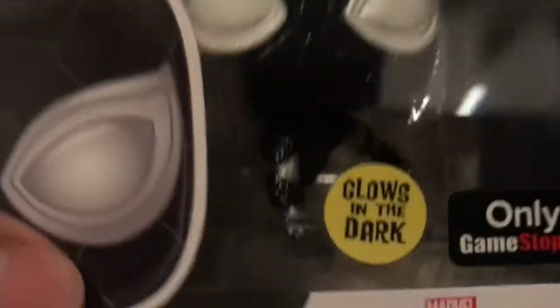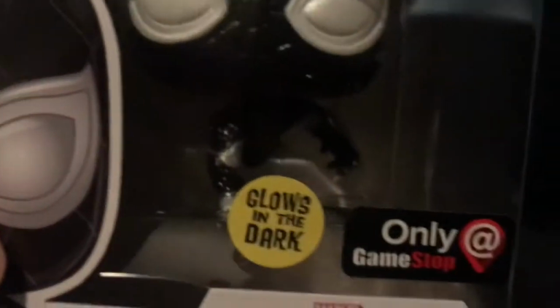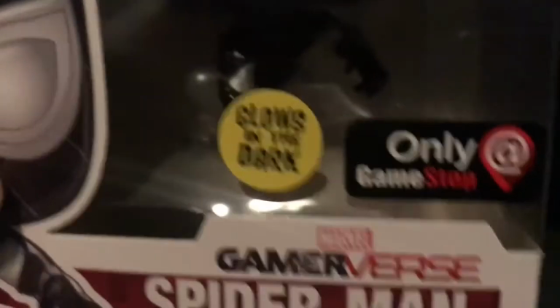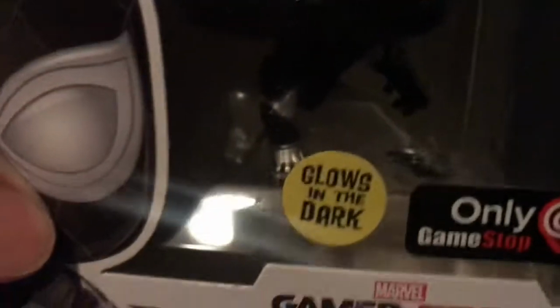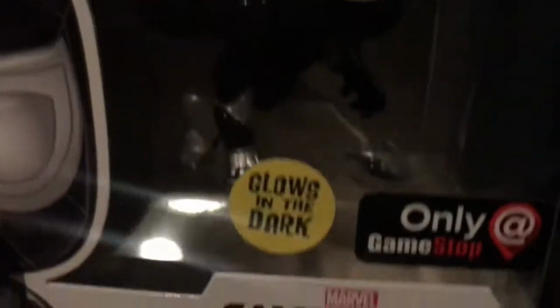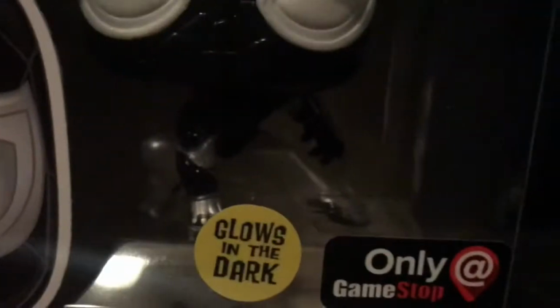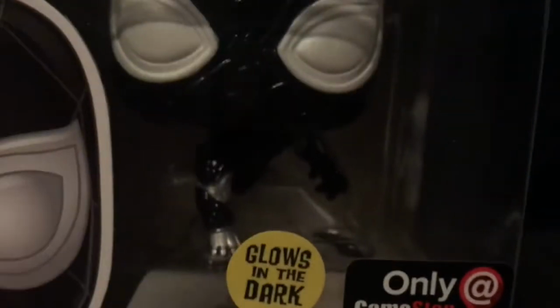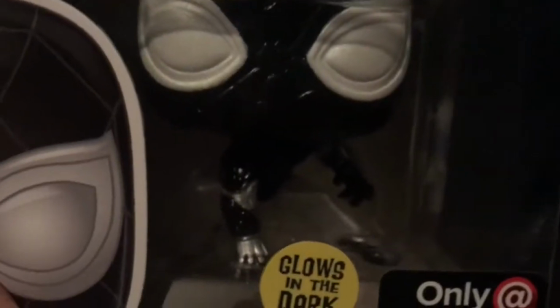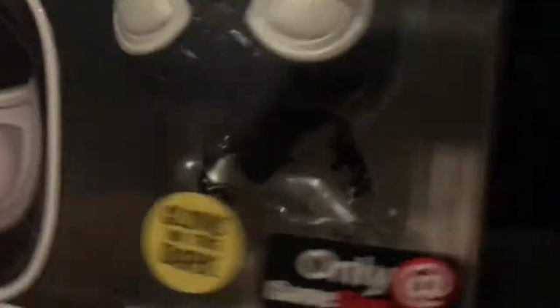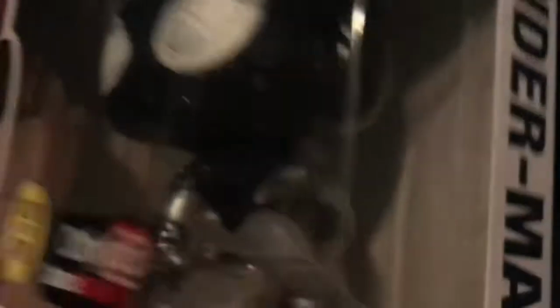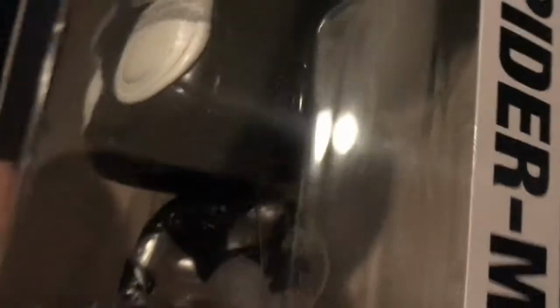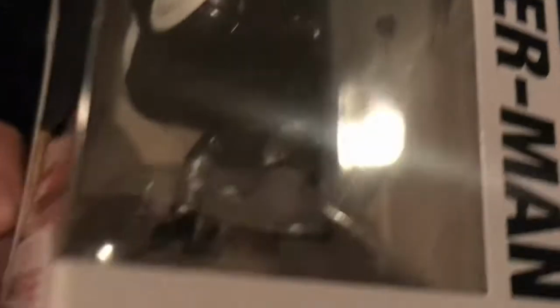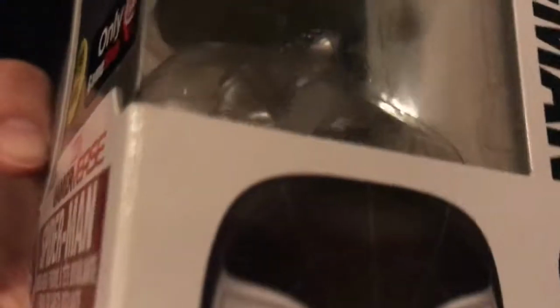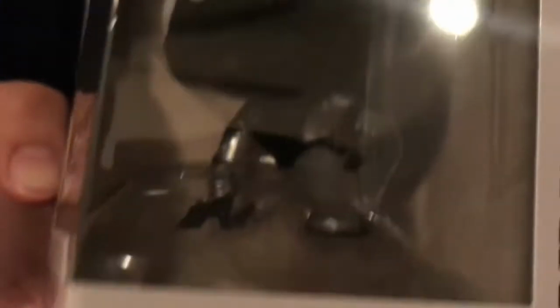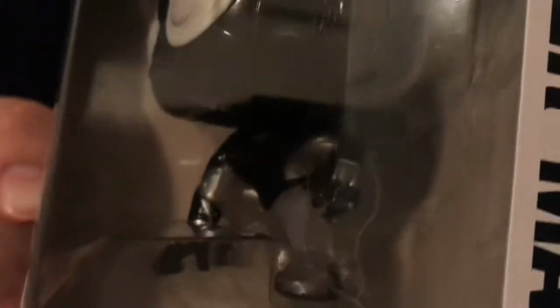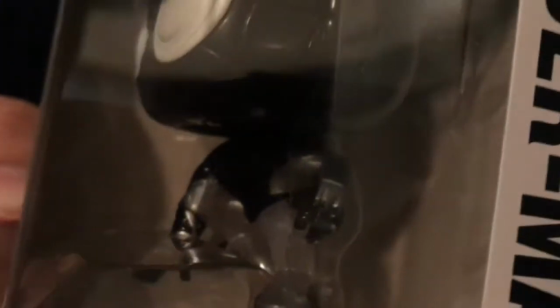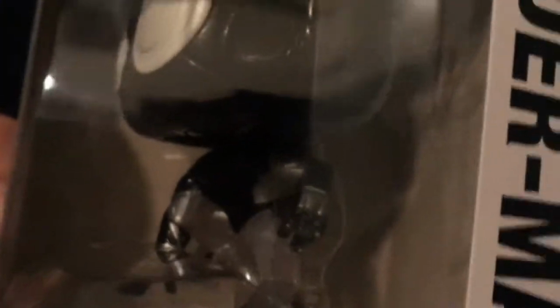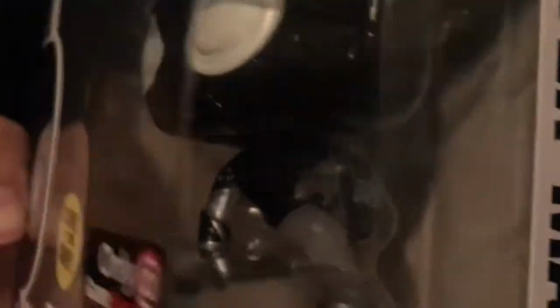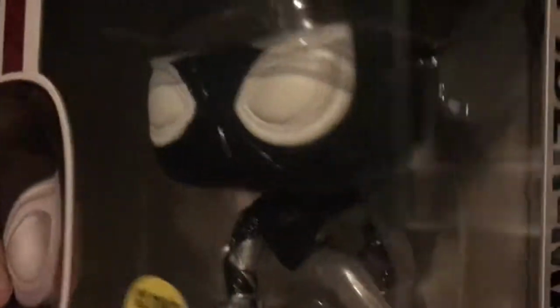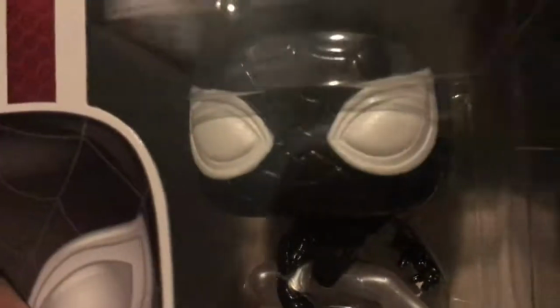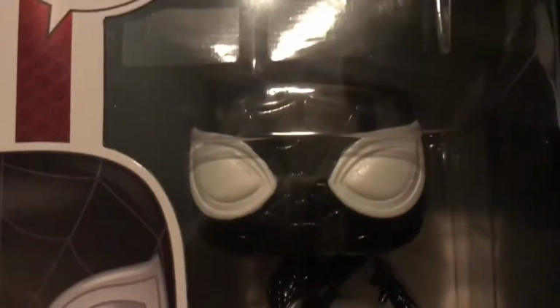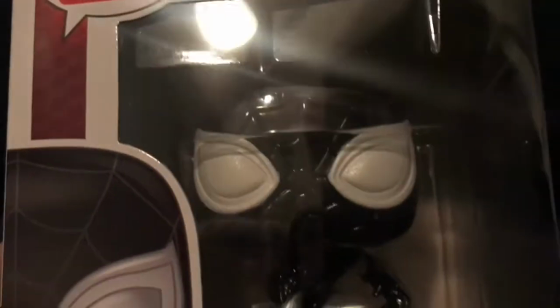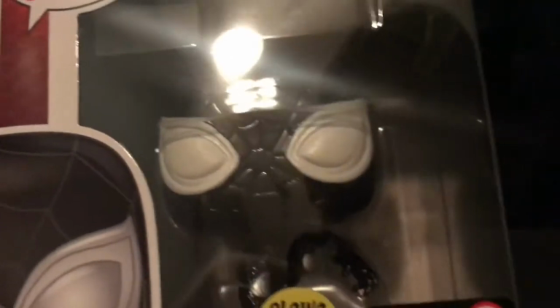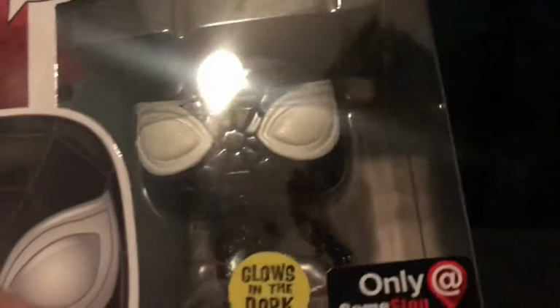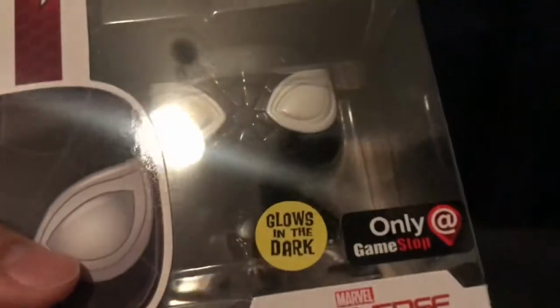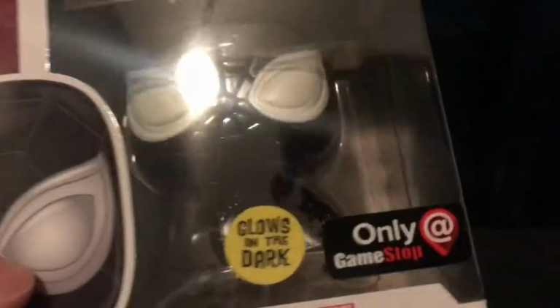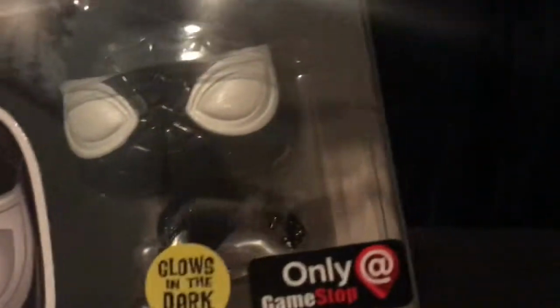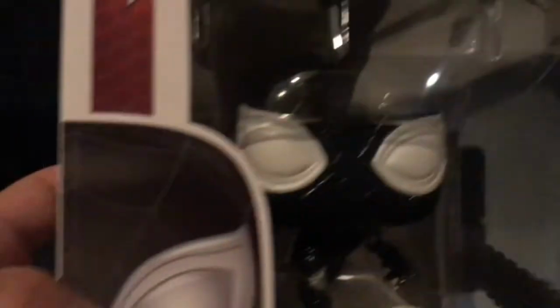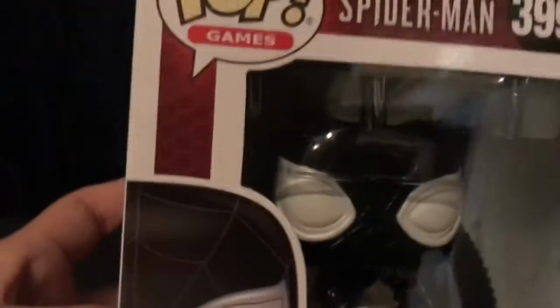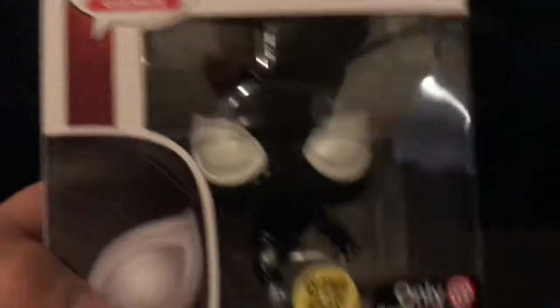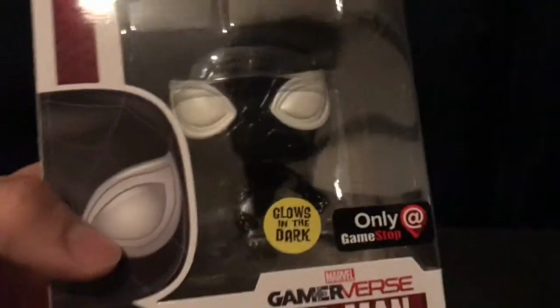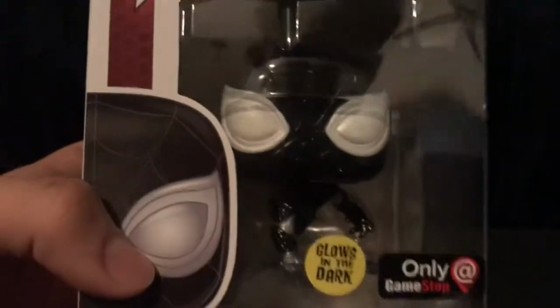I don't know if you guys are familiar with Mr. Negative — you know how he has that pearl white? This is kind of the same thing going on with Spider-Man. Everything else is black, and then his eyes are the ones that glow — I'll show you that later on.